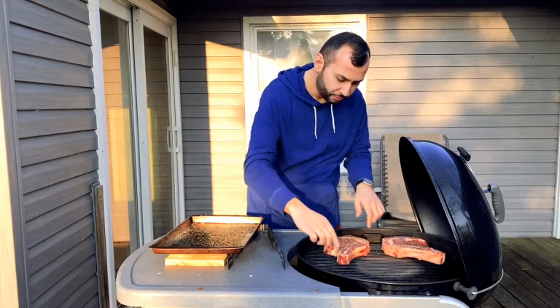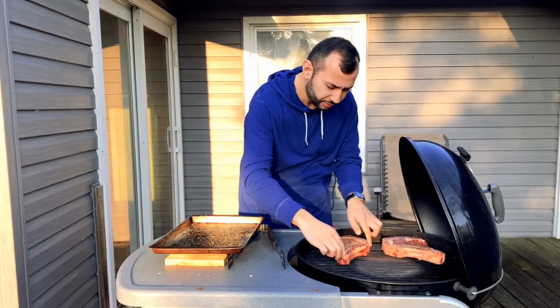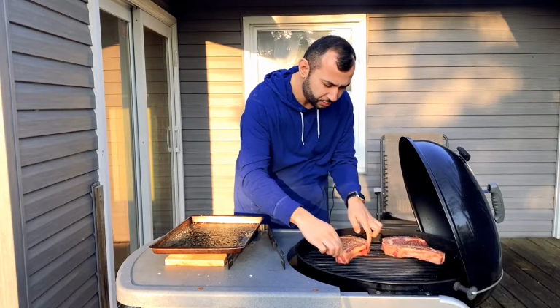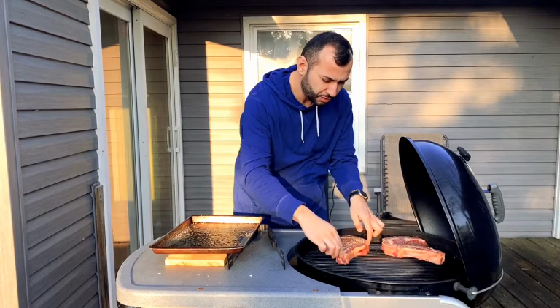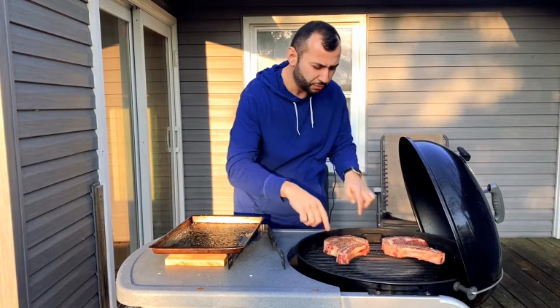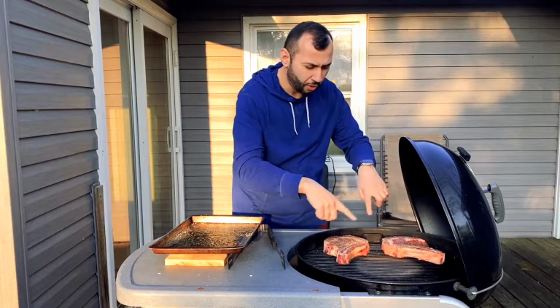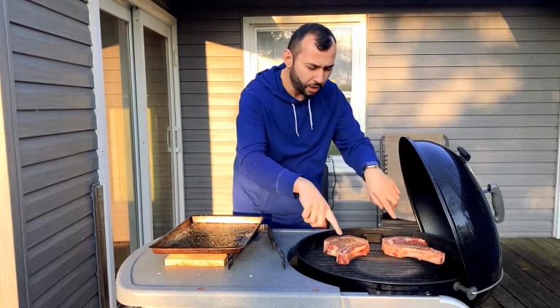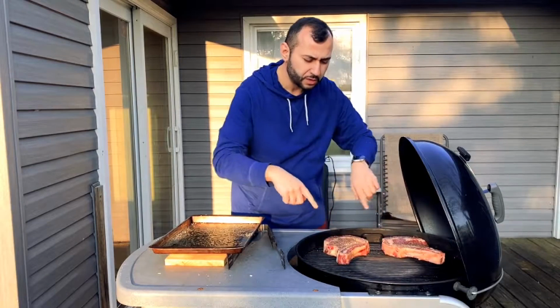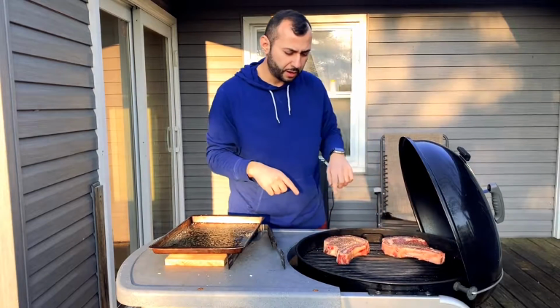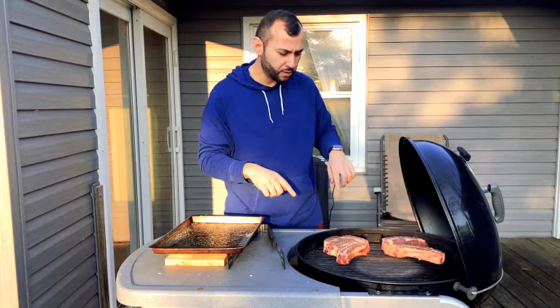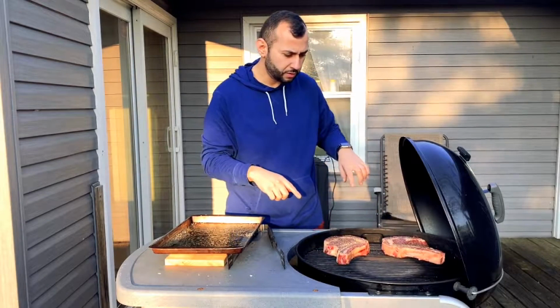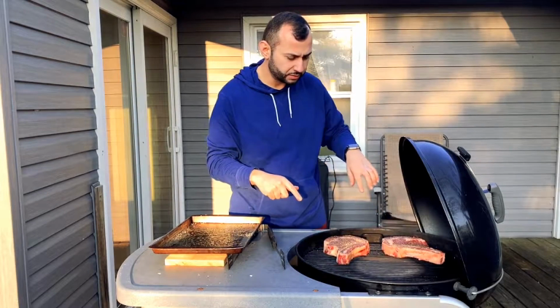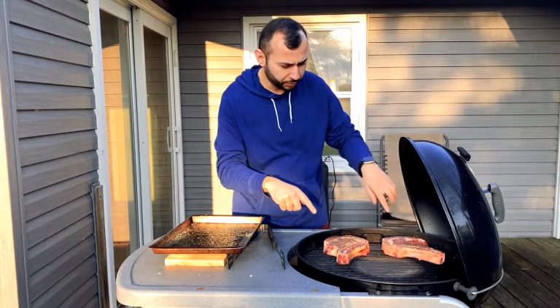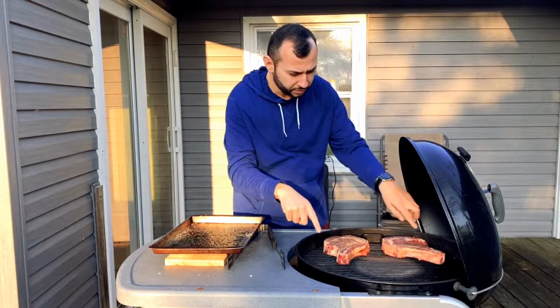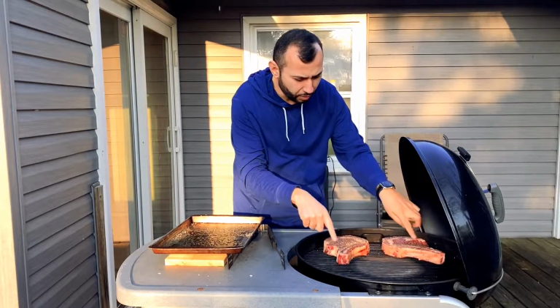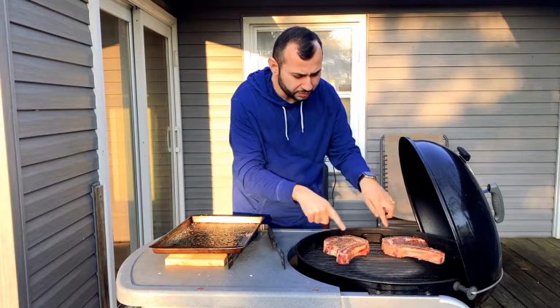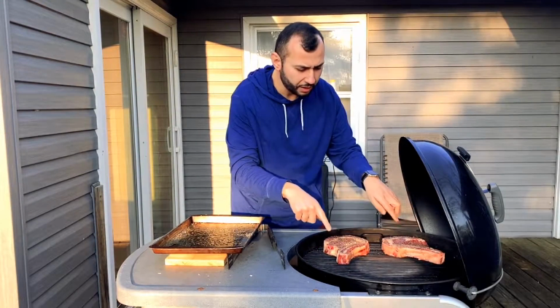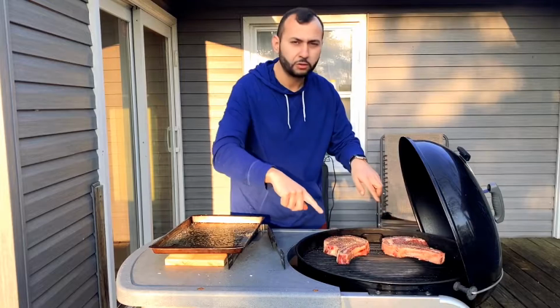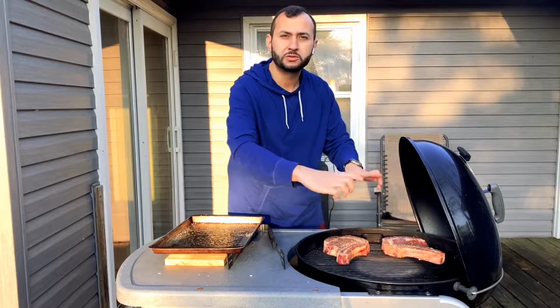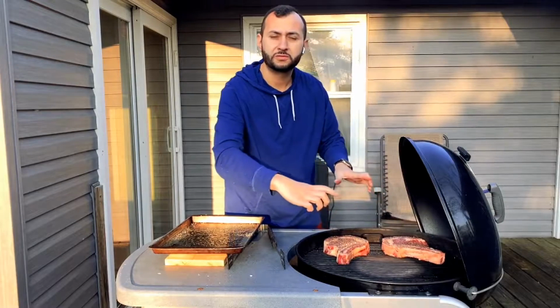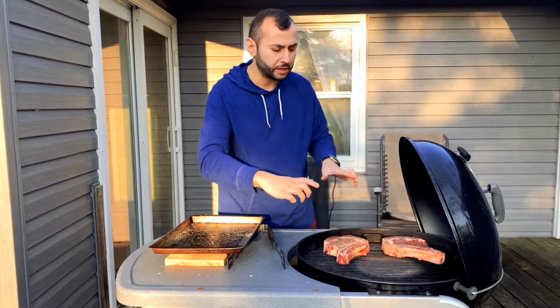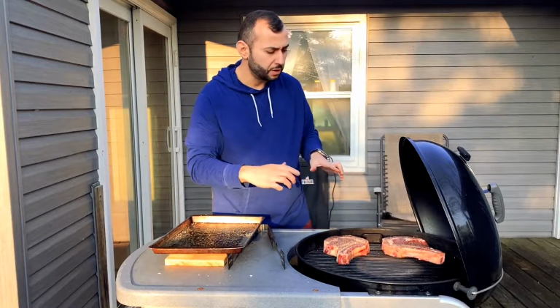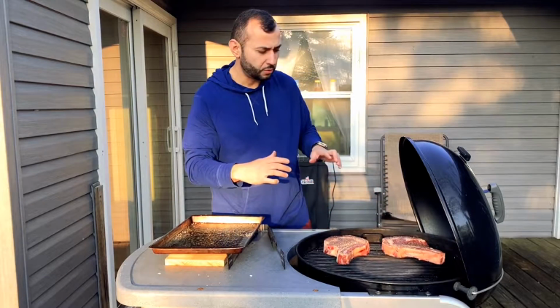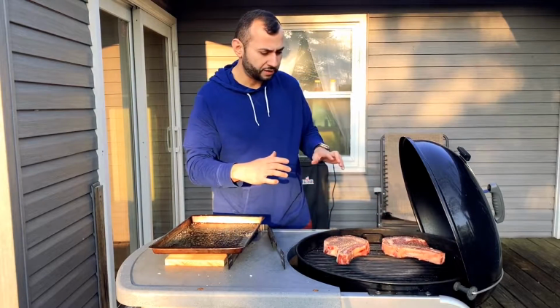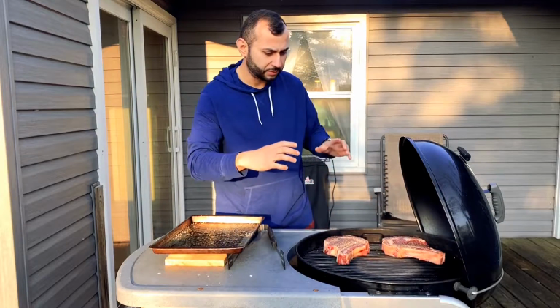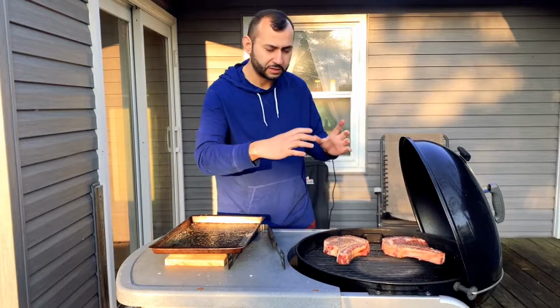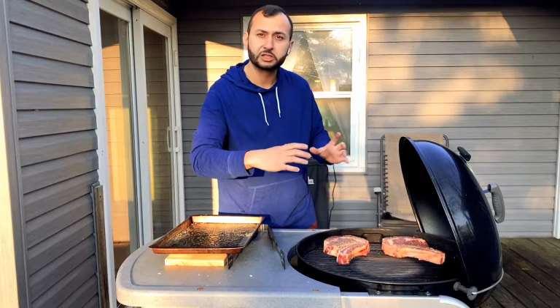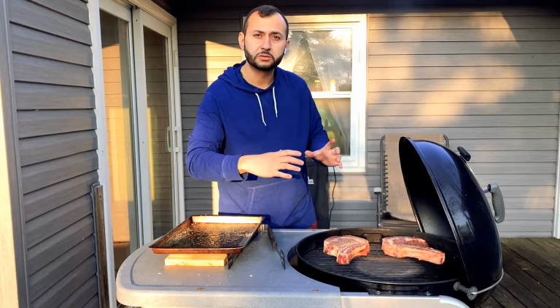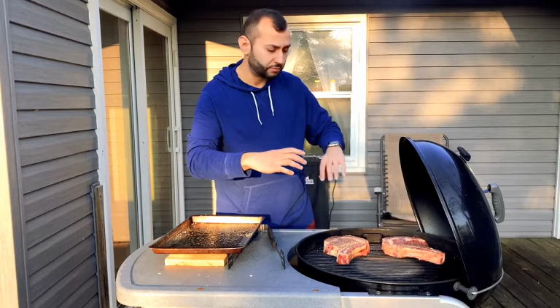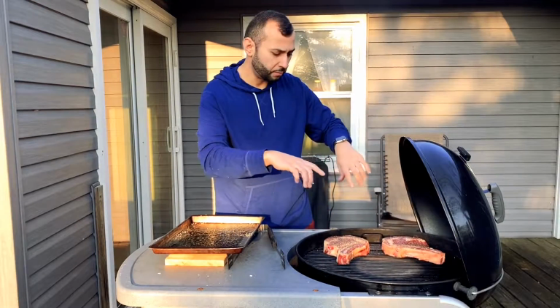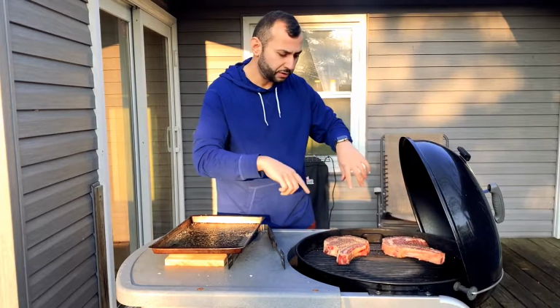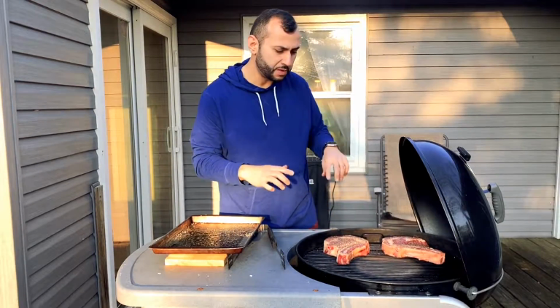We've got the fire going and we've placed our two steaks on the outer realms. What you want to do is place the bone side closer to the flame so it kind of protects like a shield from burning the meat.